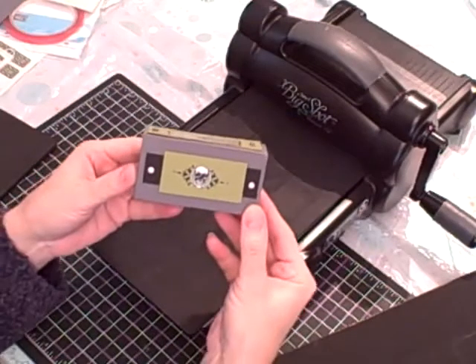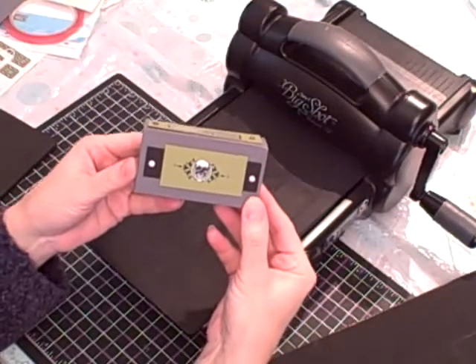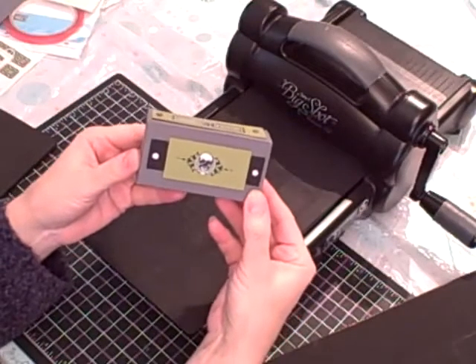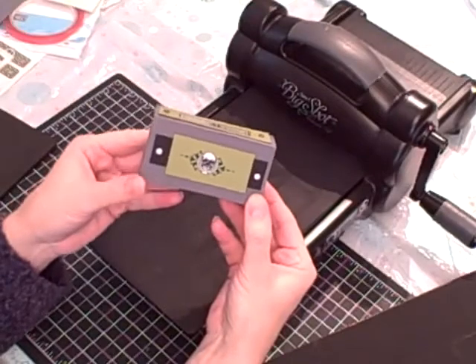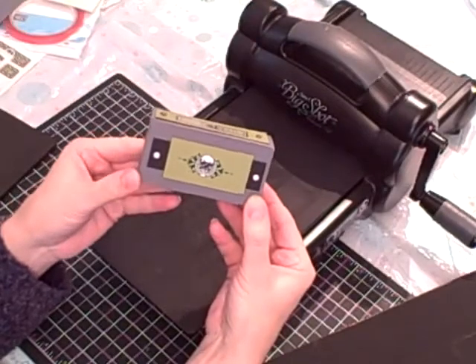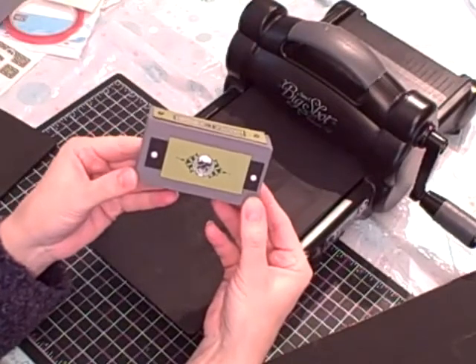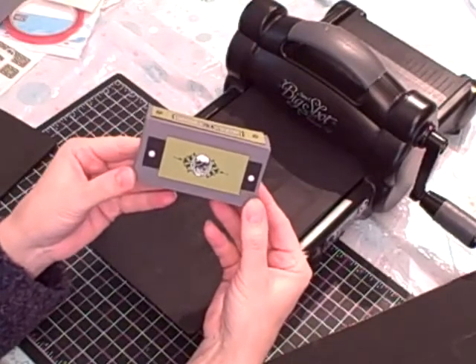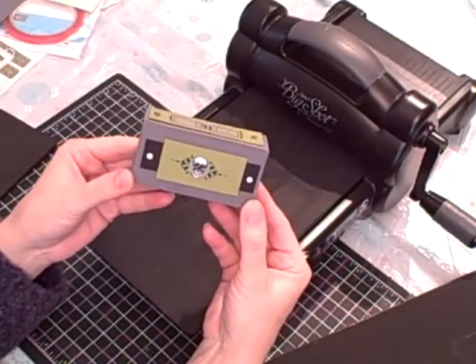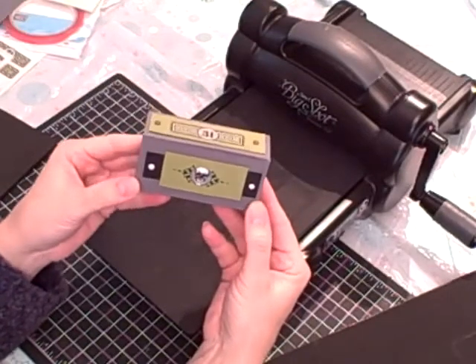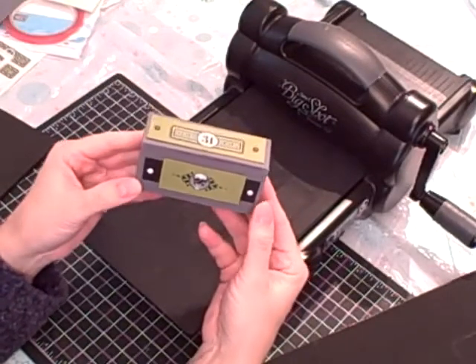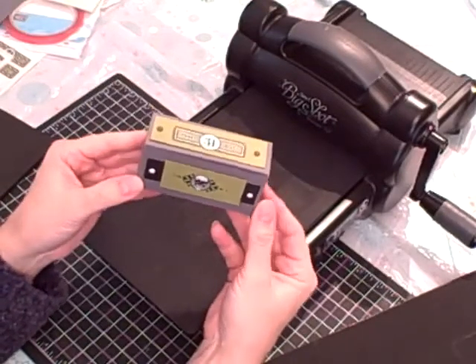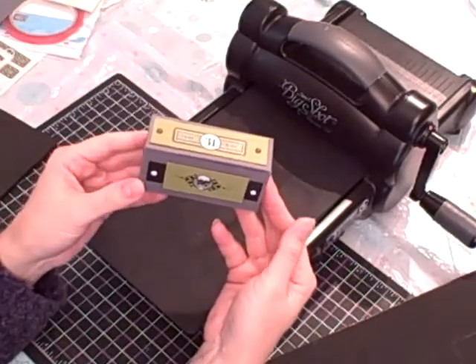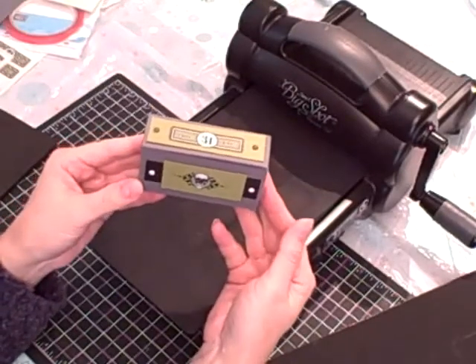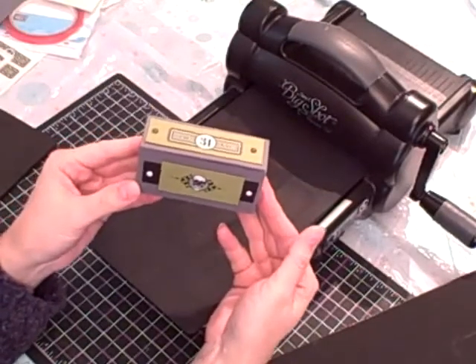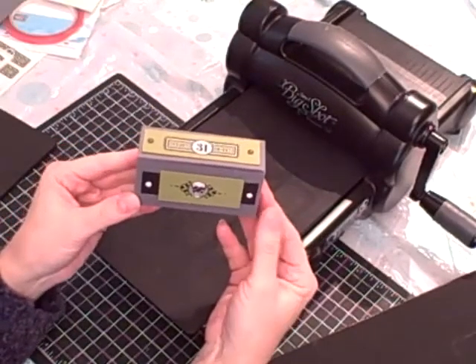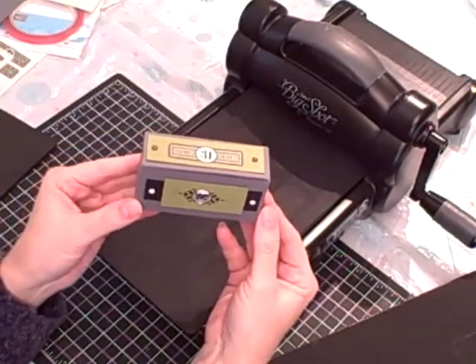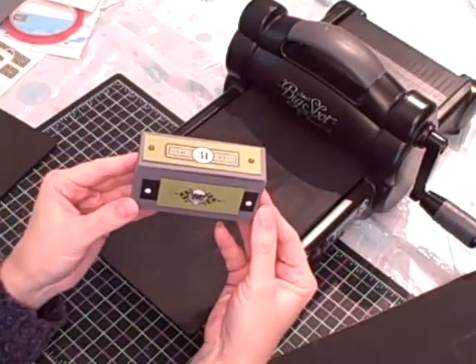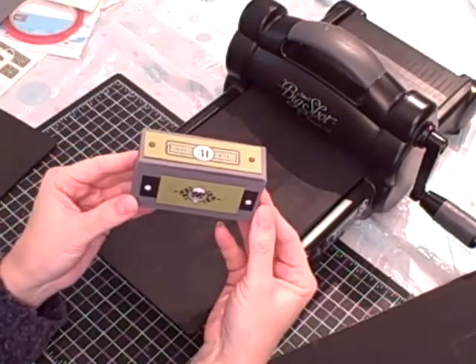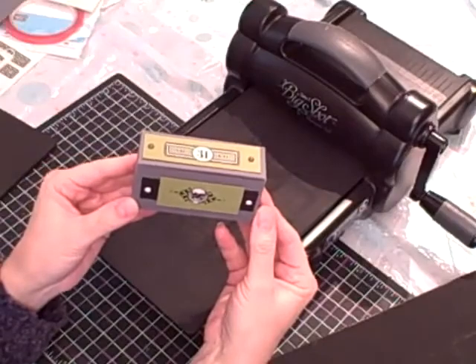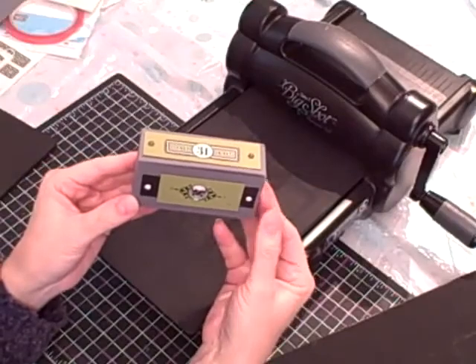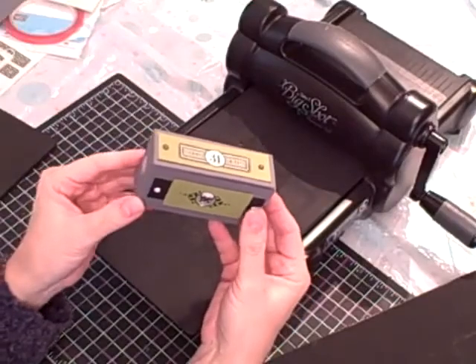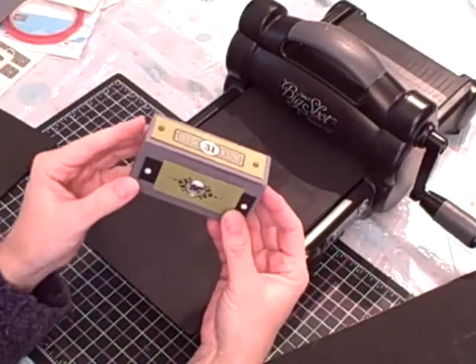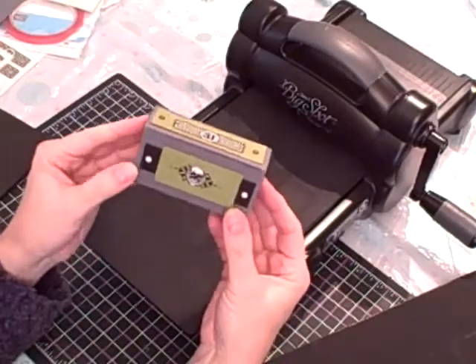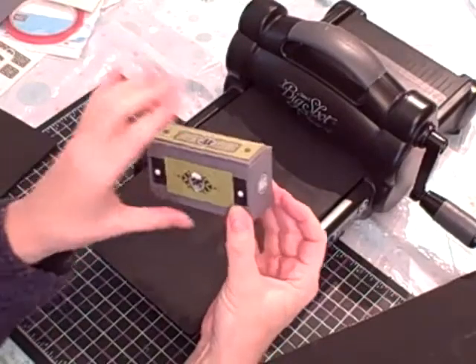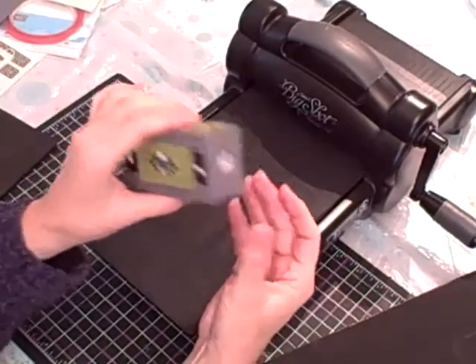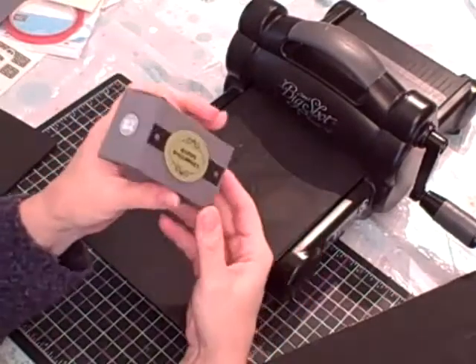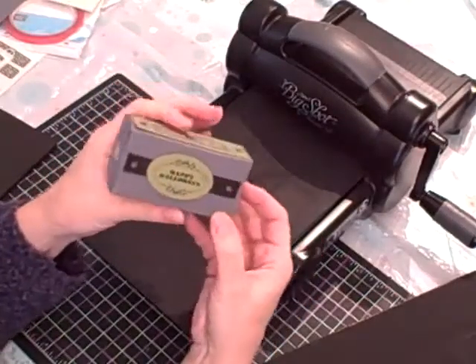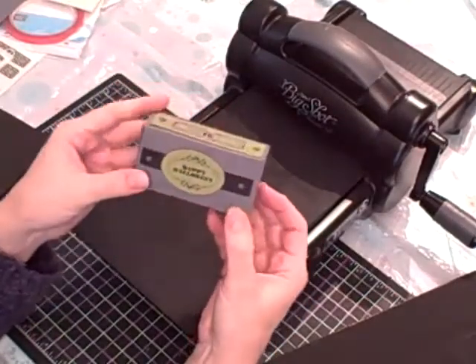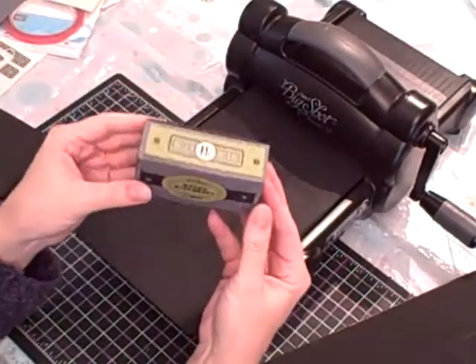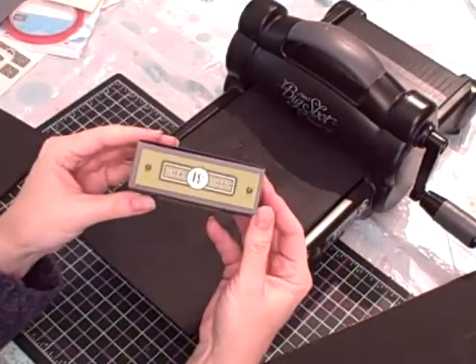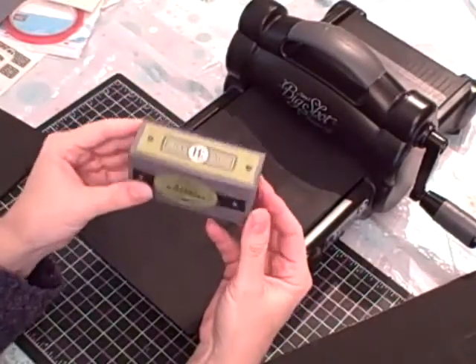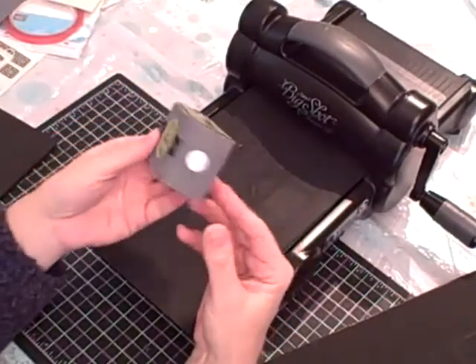Hi, I'm Terri and I'm nuts about stamping. I'm back today with another Sundays with Sizzix project. It's this little Halloween box that I made for my son for Halloween.